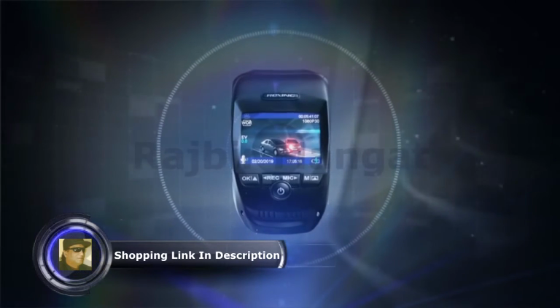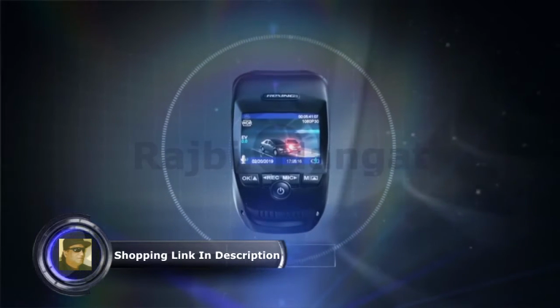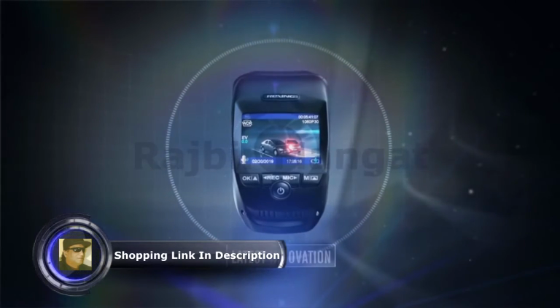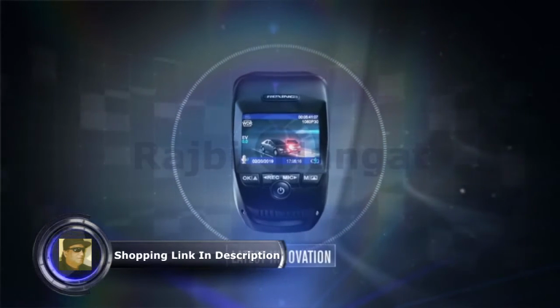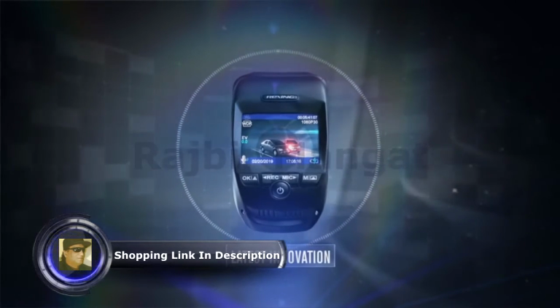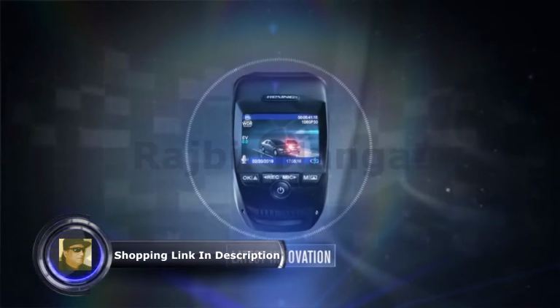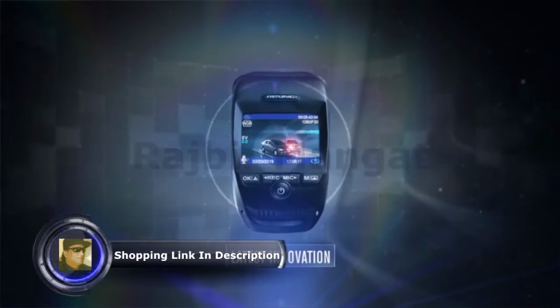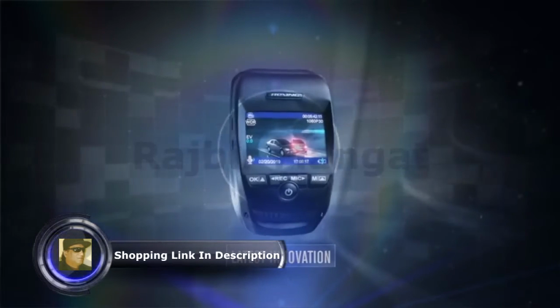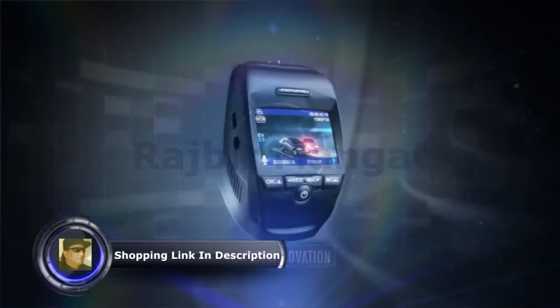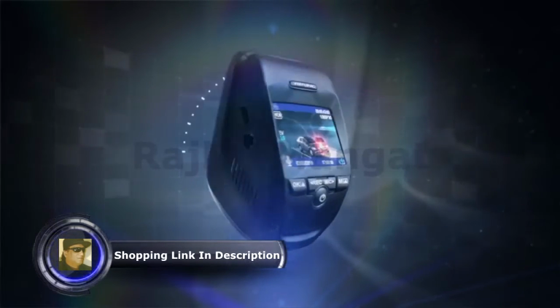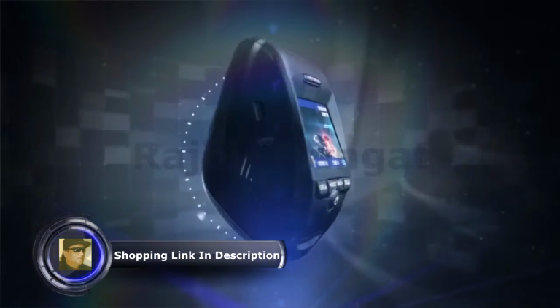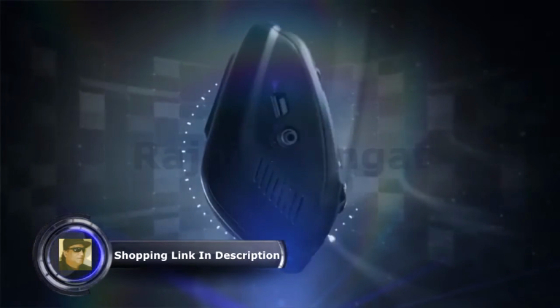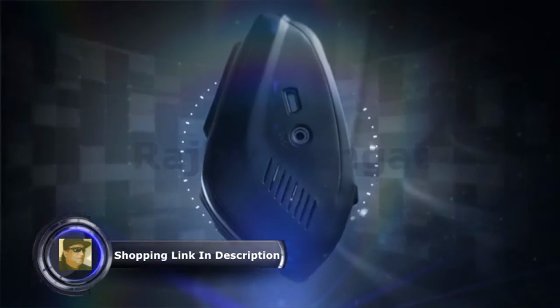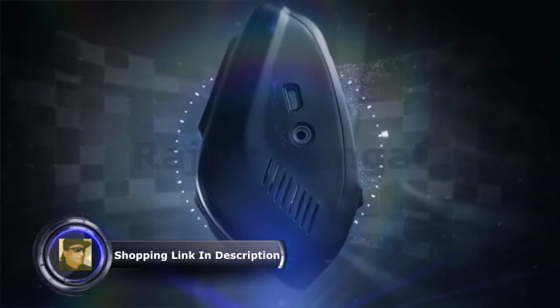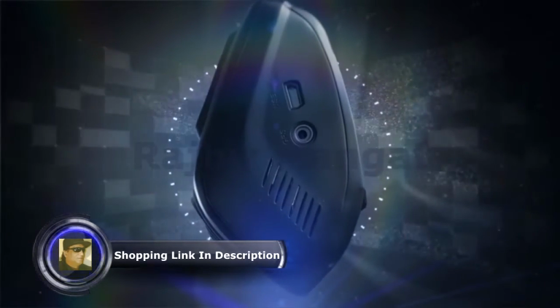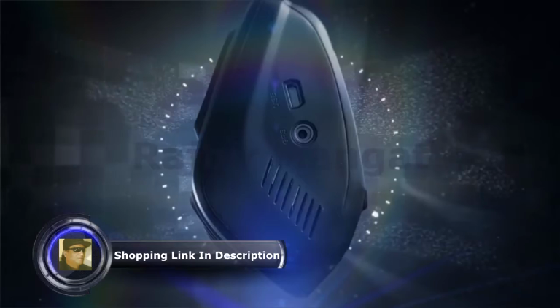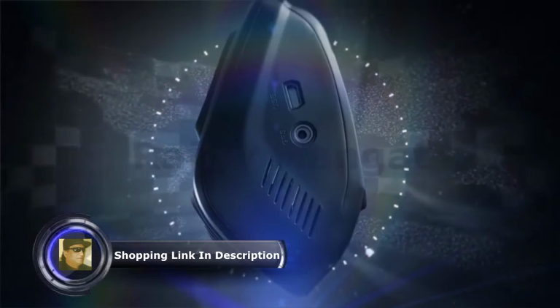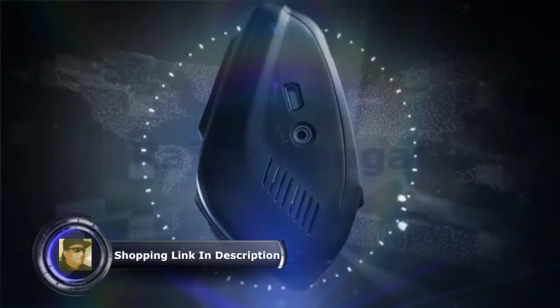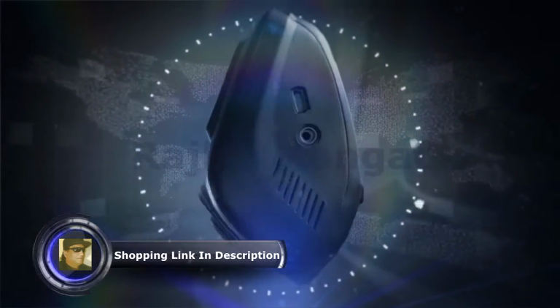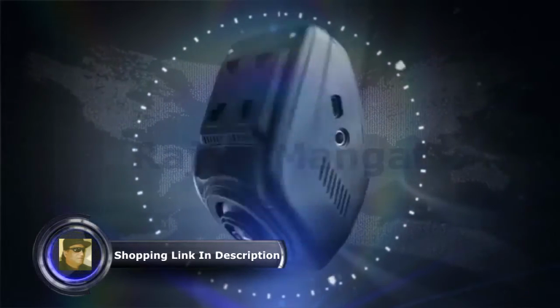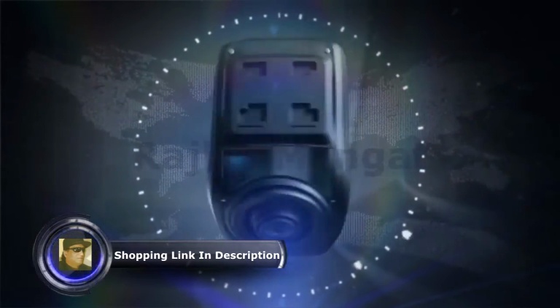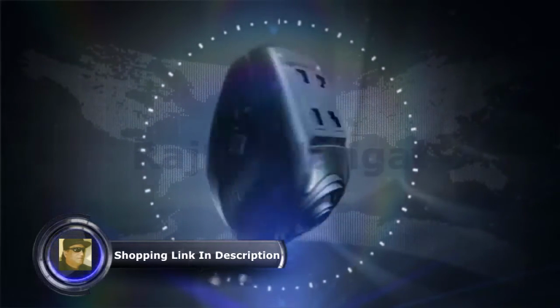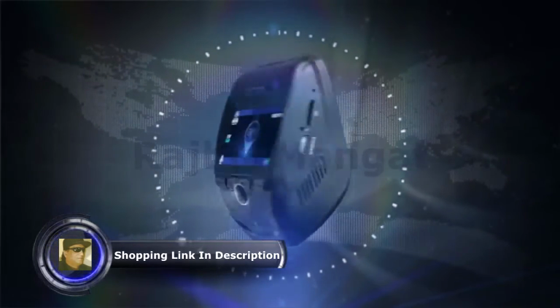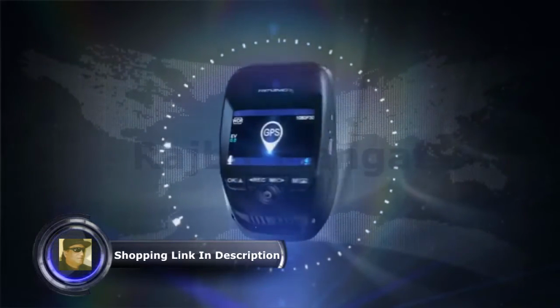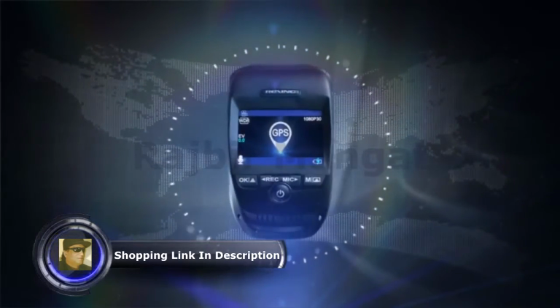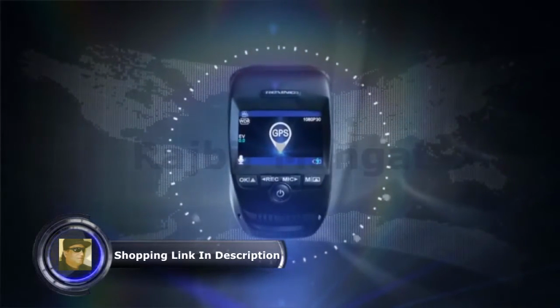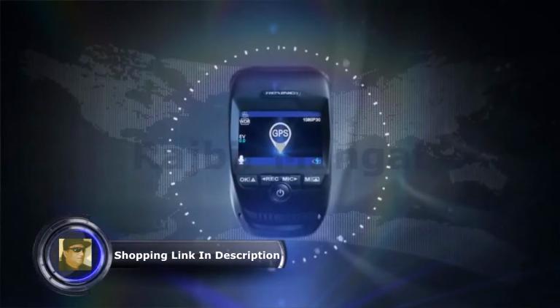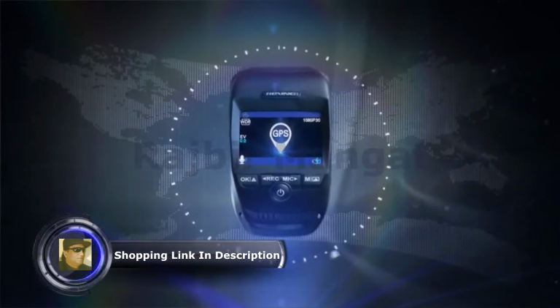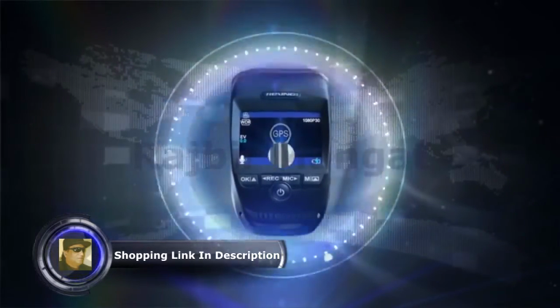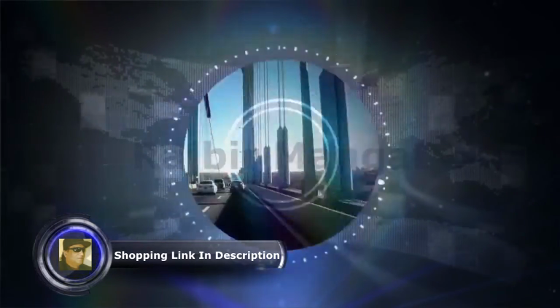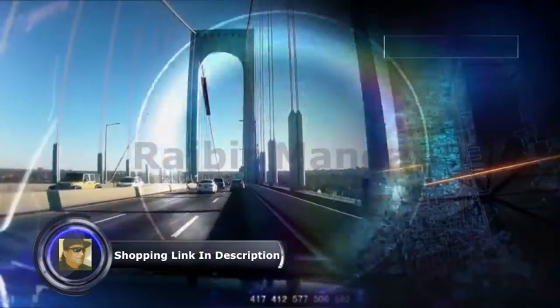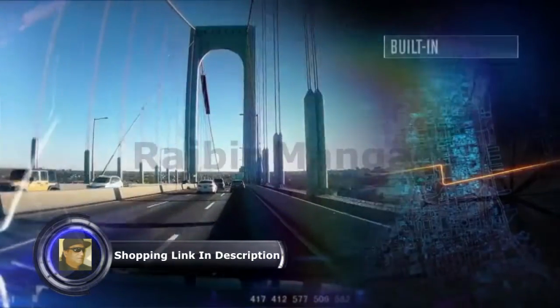This emergency footage is then locked so you can use it later as evidence. It's the latest innovation in peace of mind.